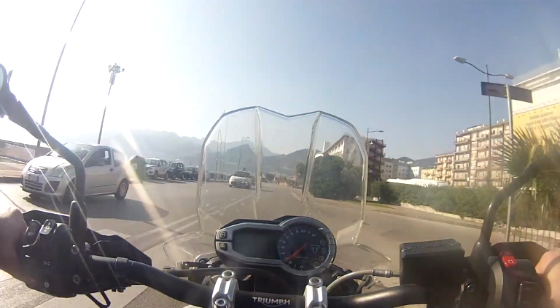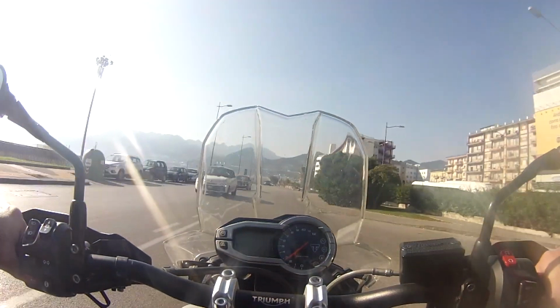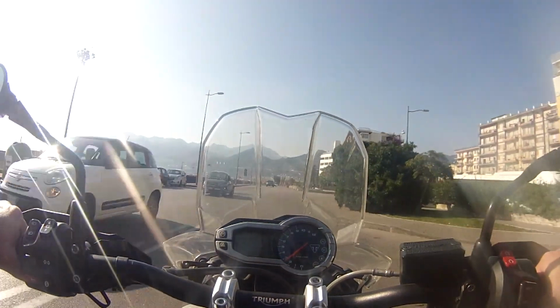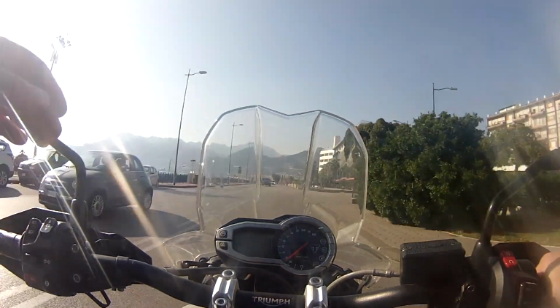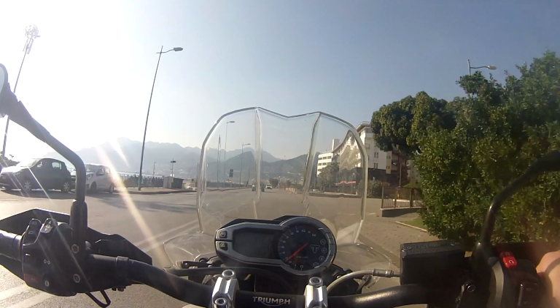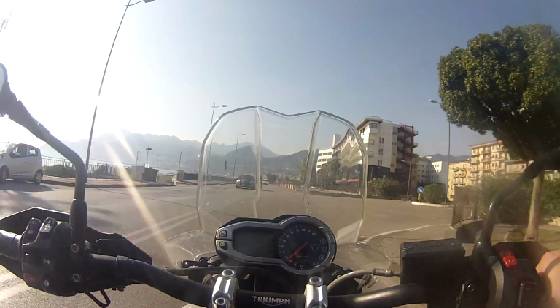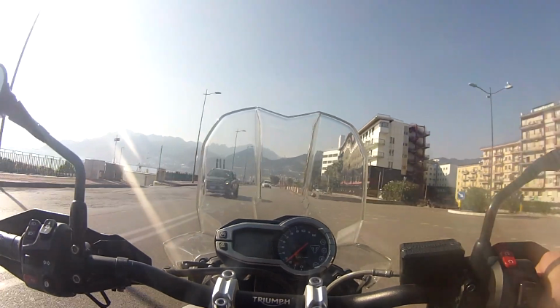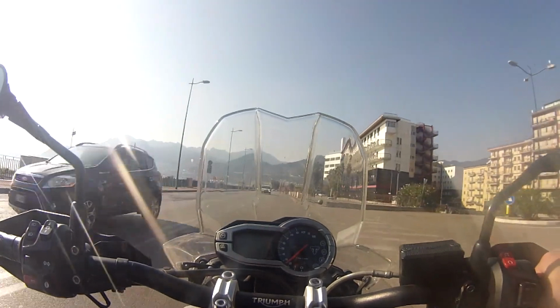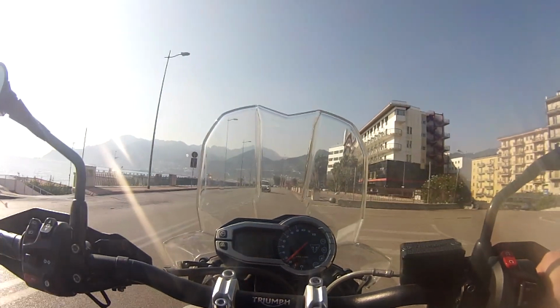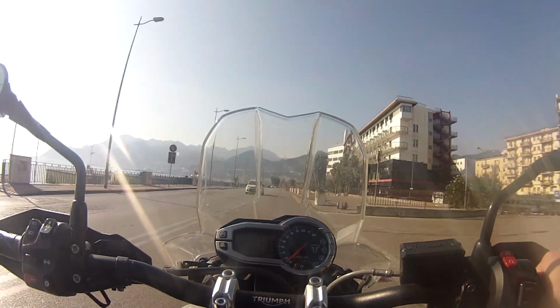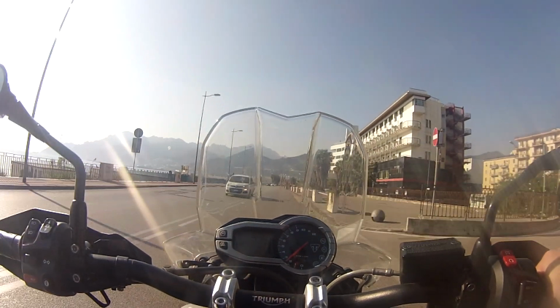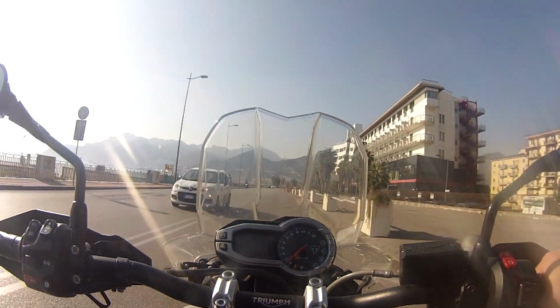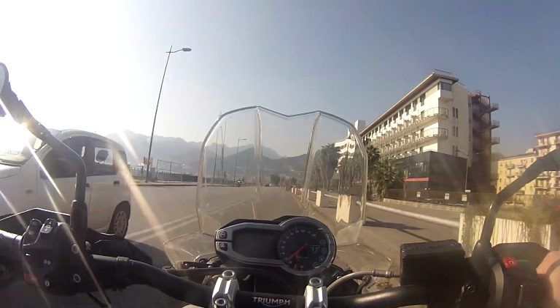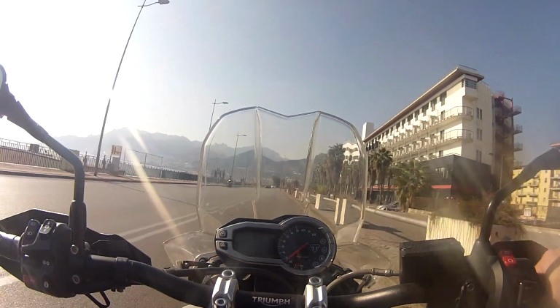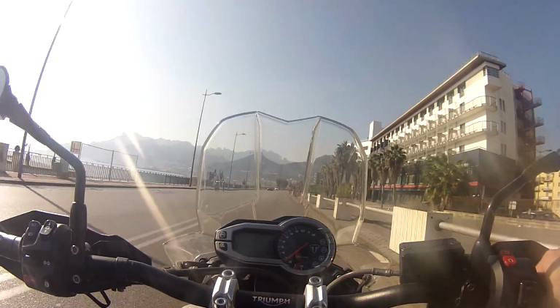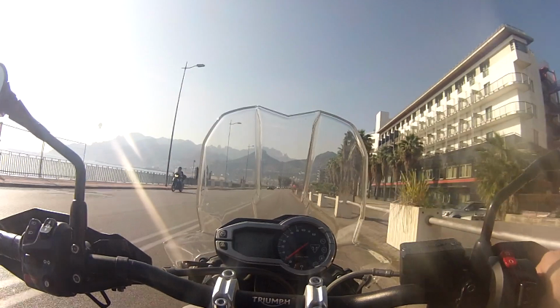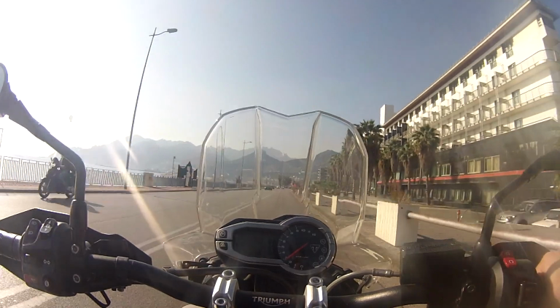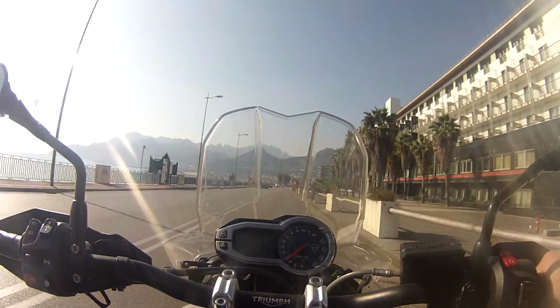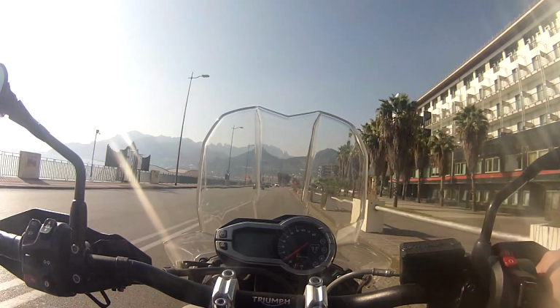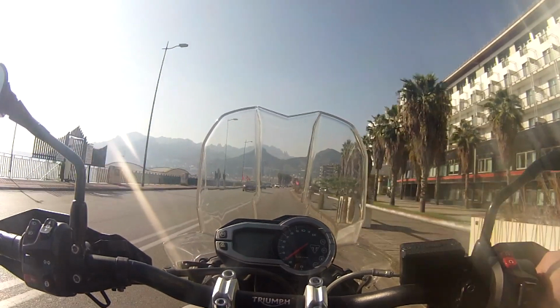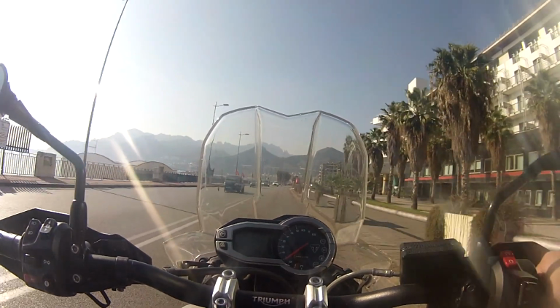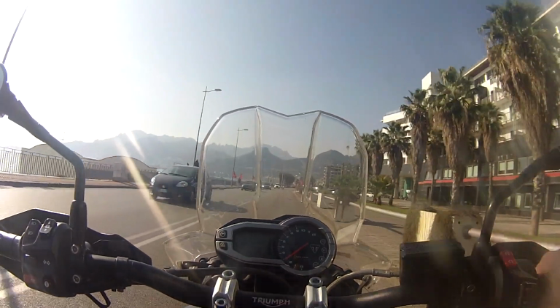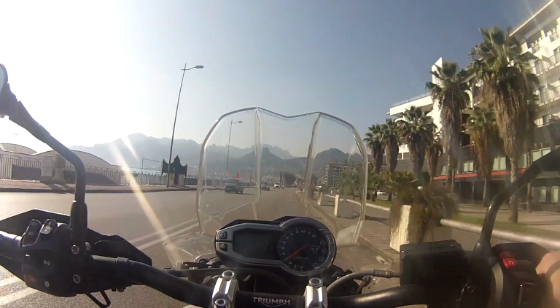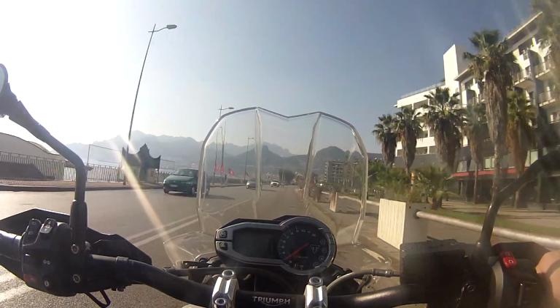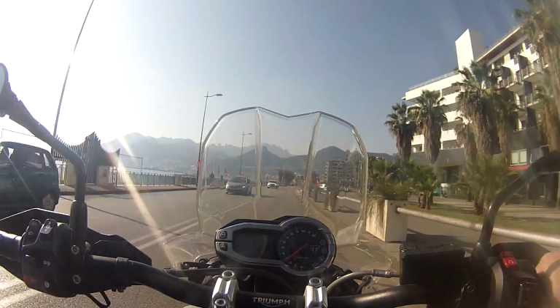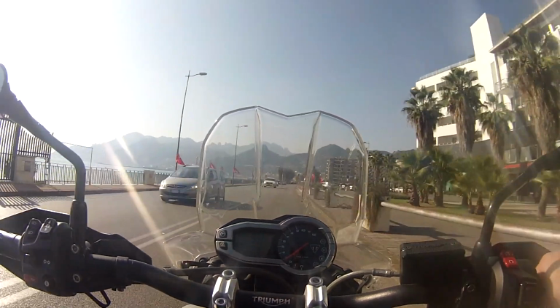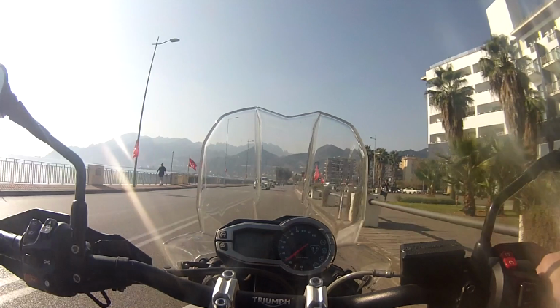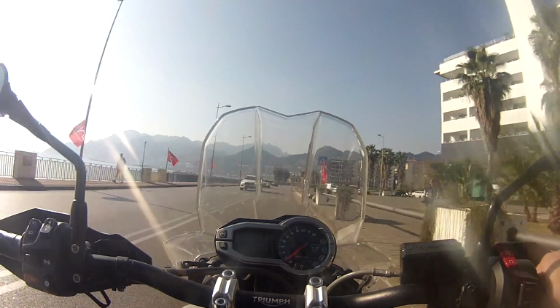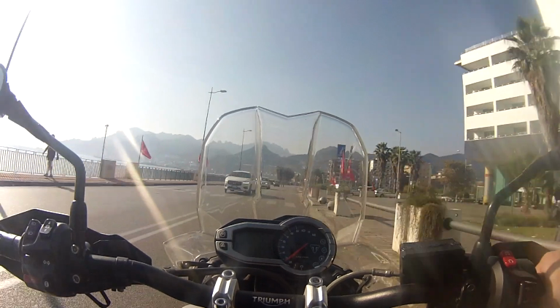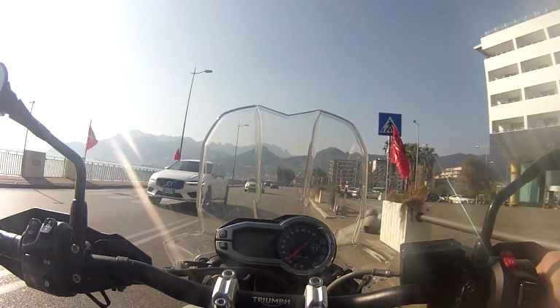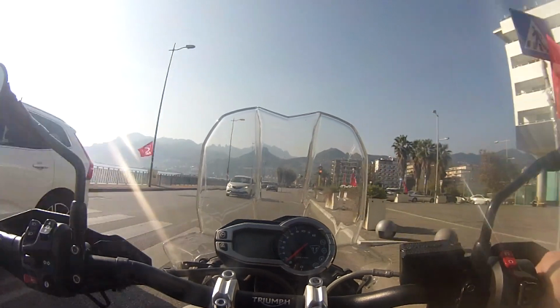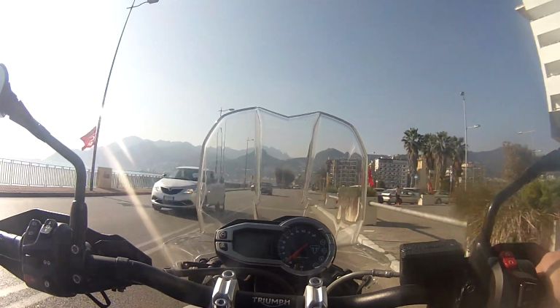So now just coming into the marina area, the harbour area of Salerno as well. It's a port town — there are lots of ships coming in here, but also lots of yachts as well.